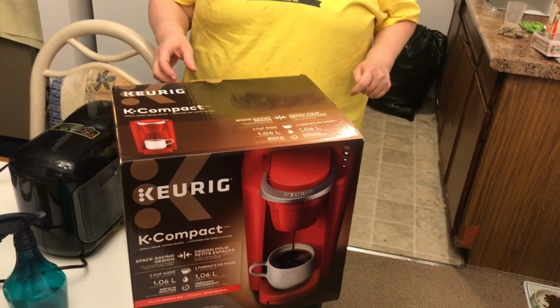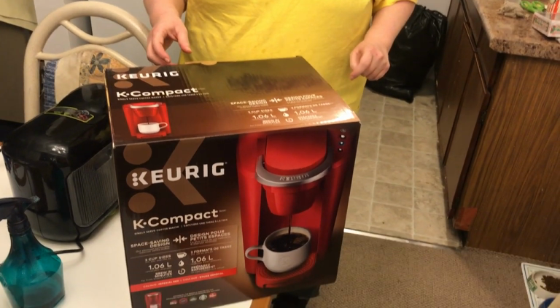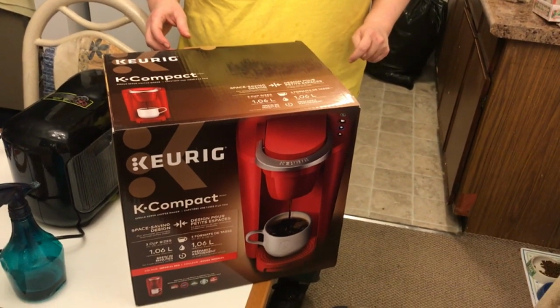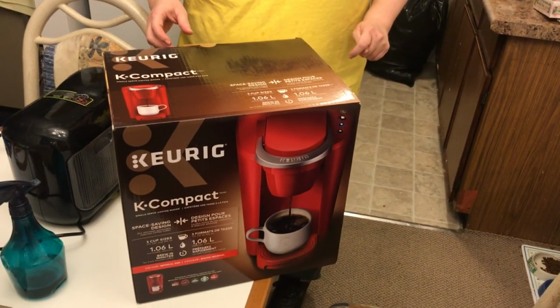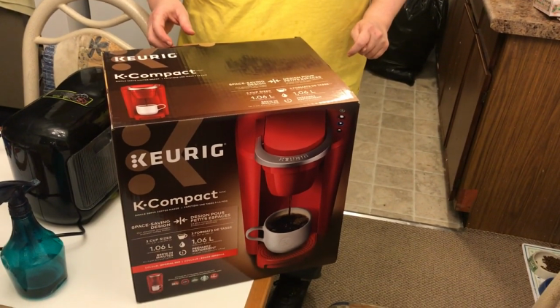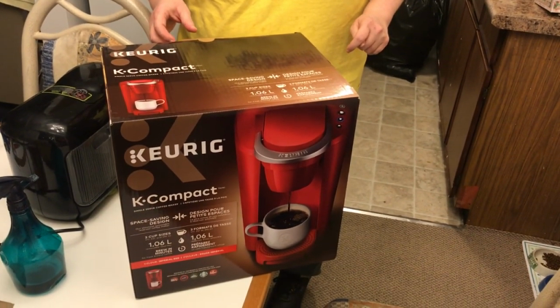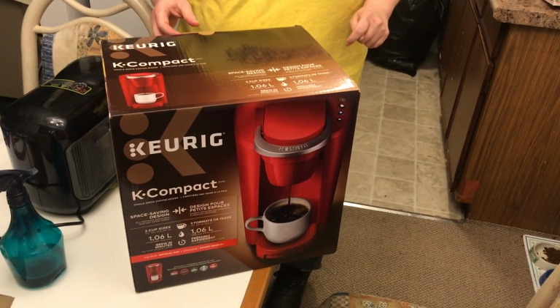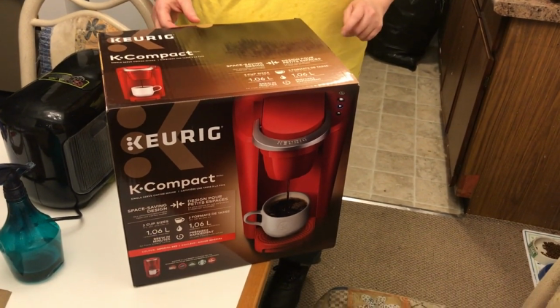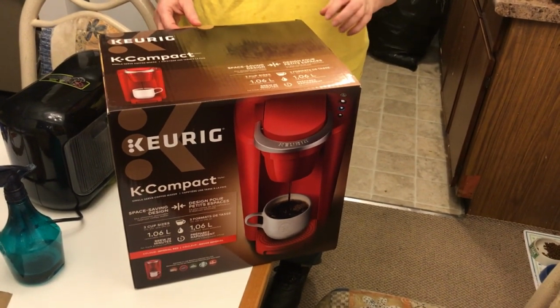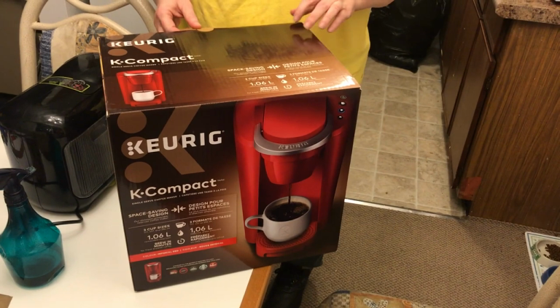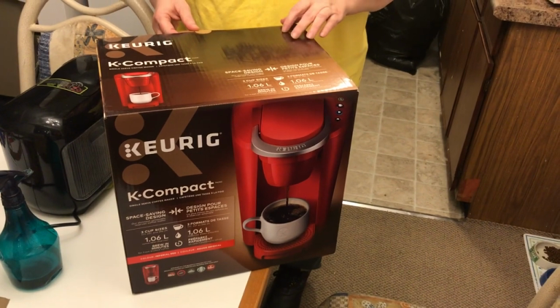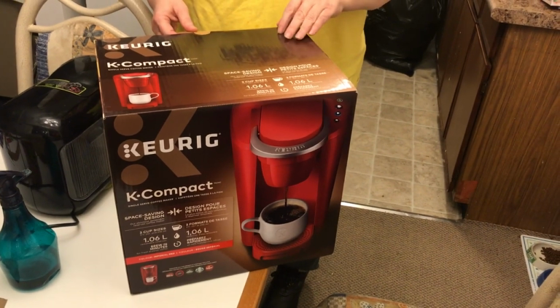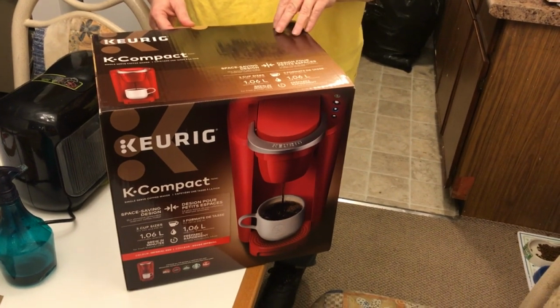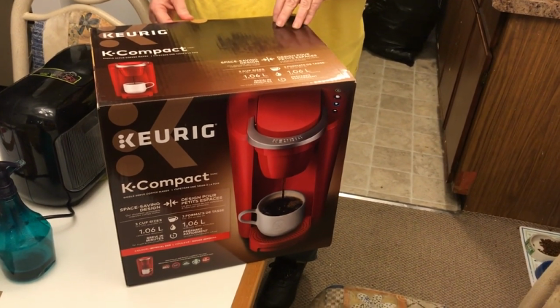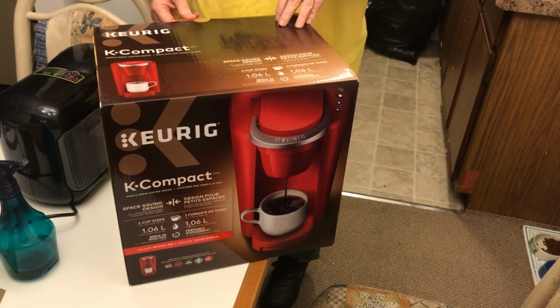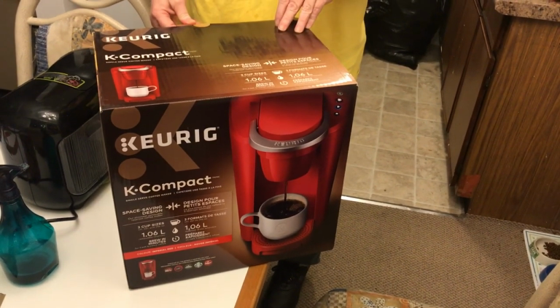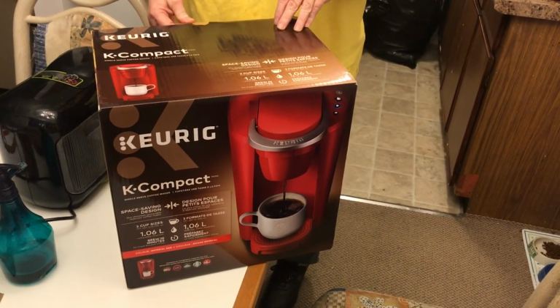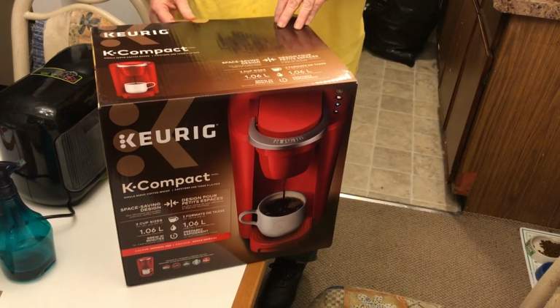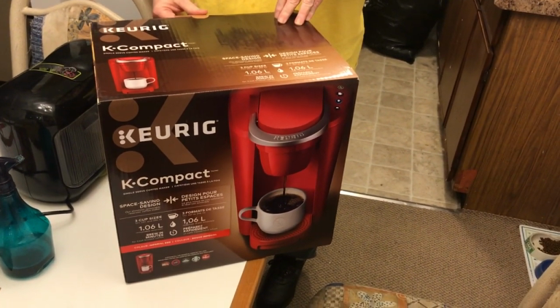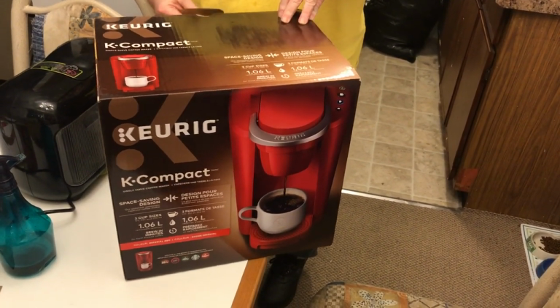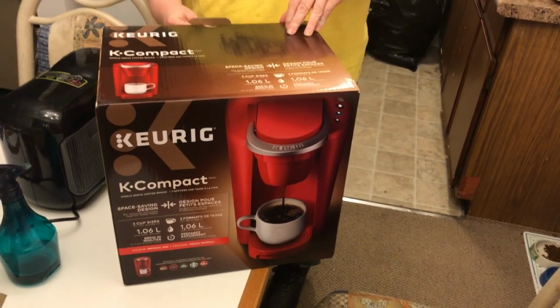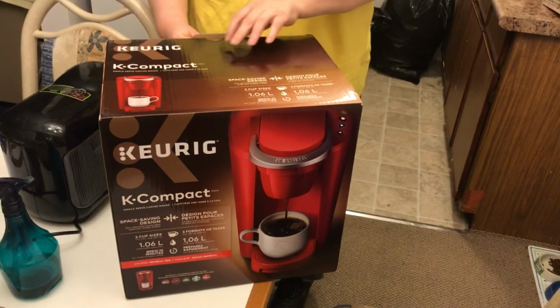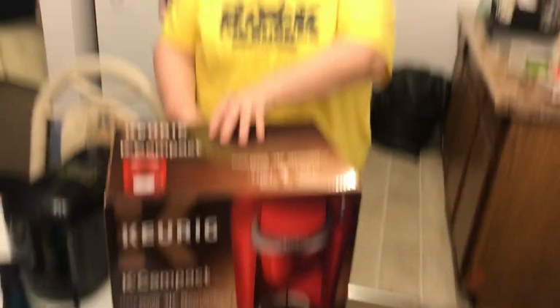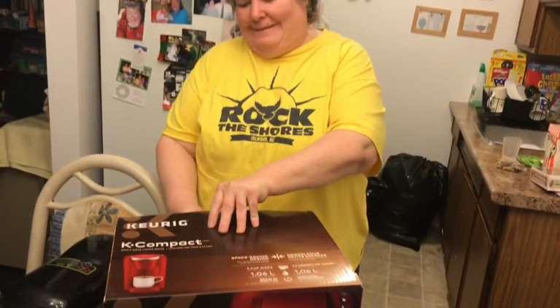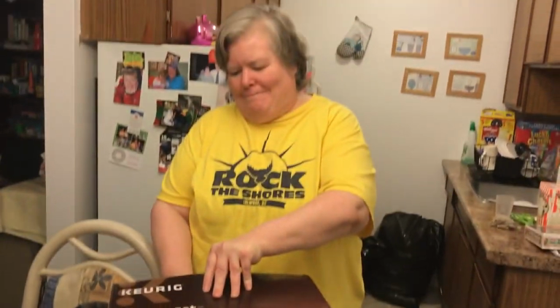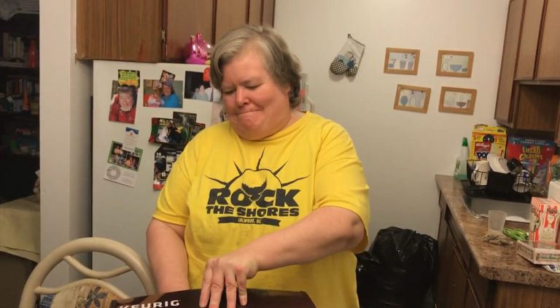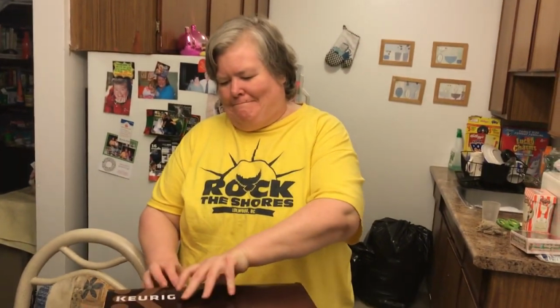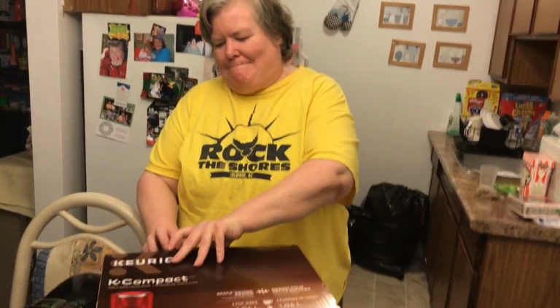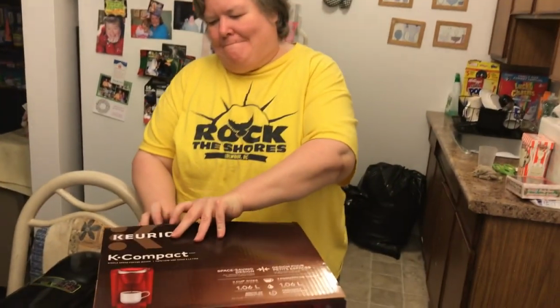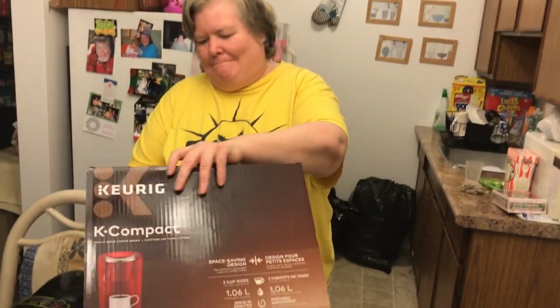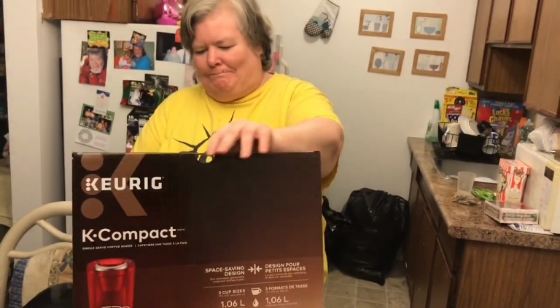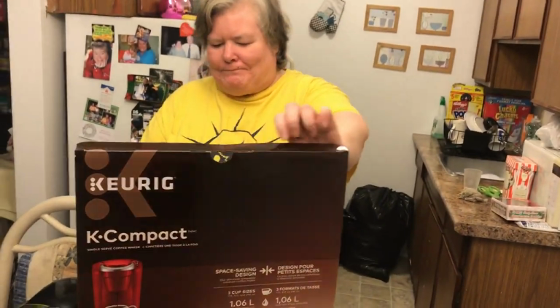Hi, this is my friend Shannon and she's going to do an unboxing of the new Keurig Compact coffee maker that she purchased today at Walmart. And you remember Shannon from Cooking with Coach Rob.